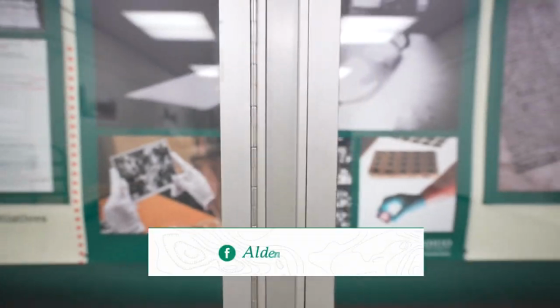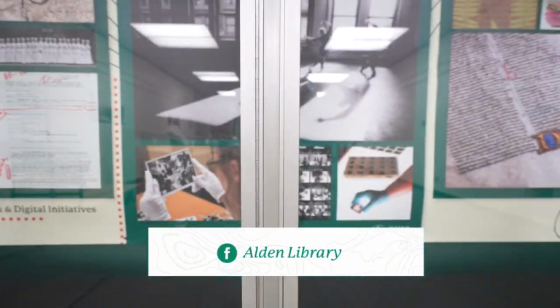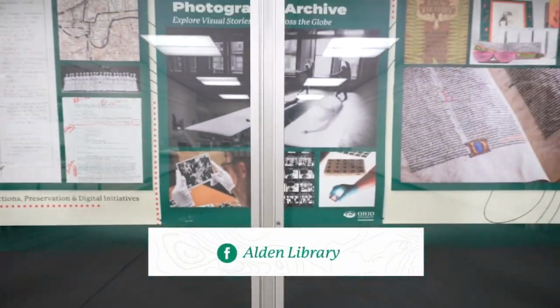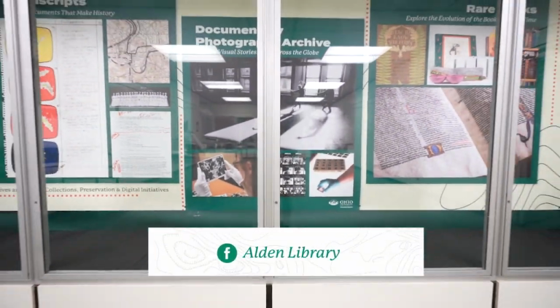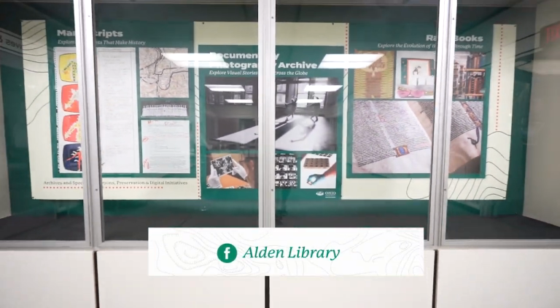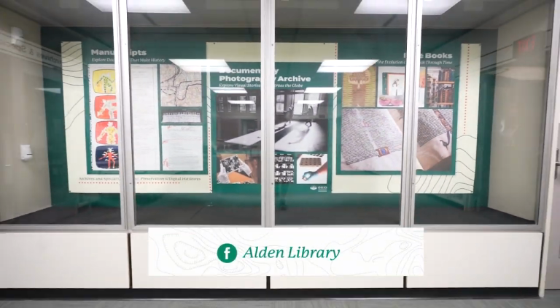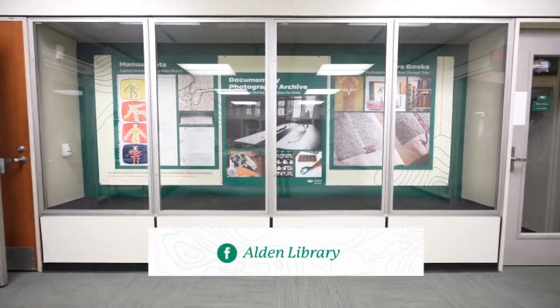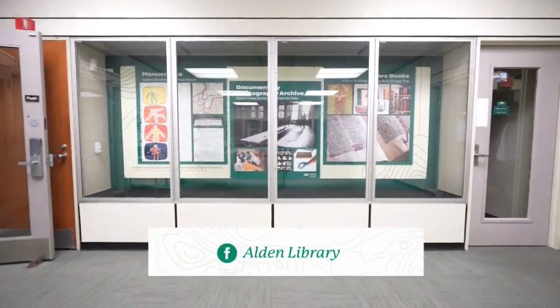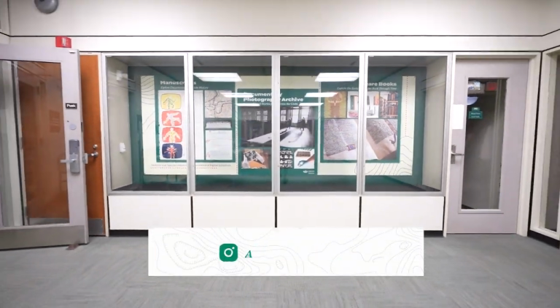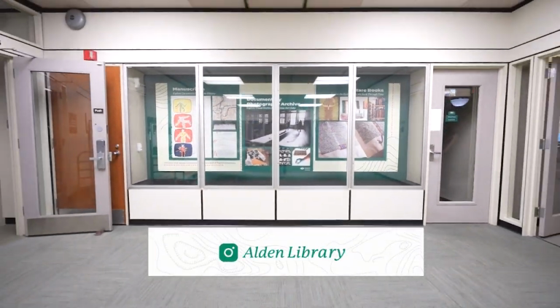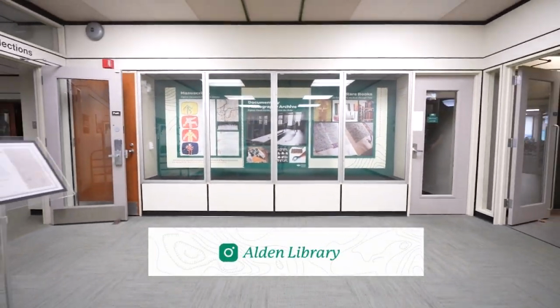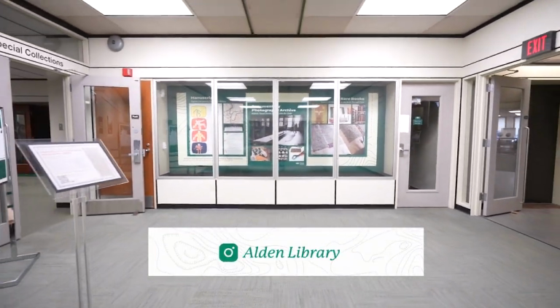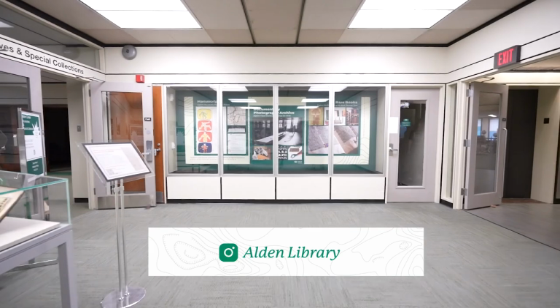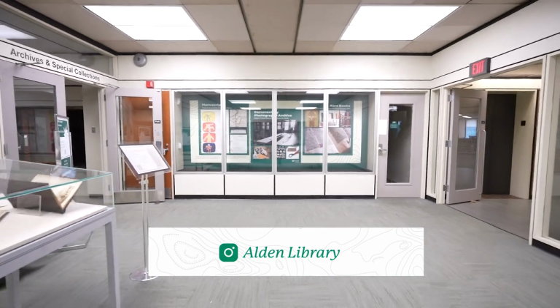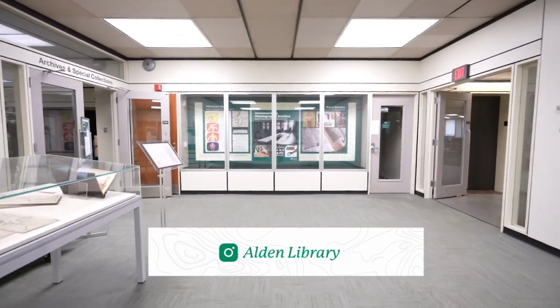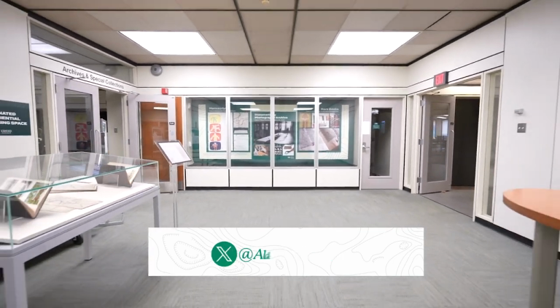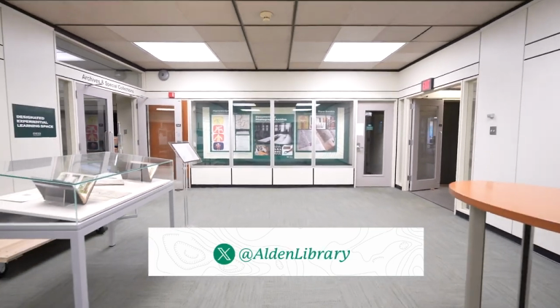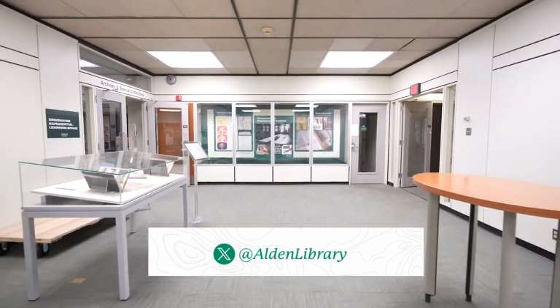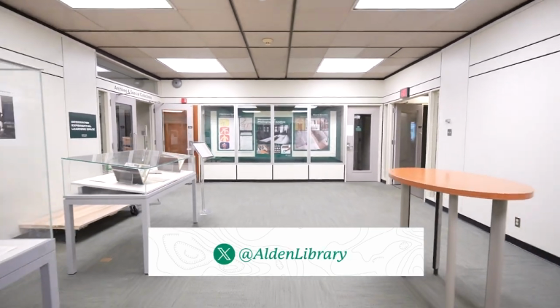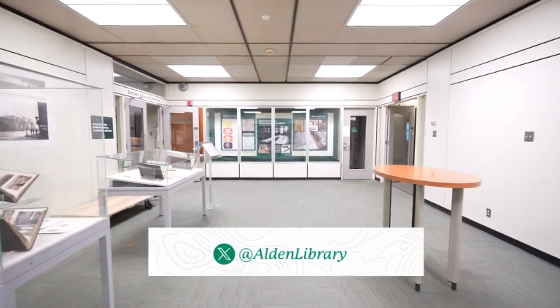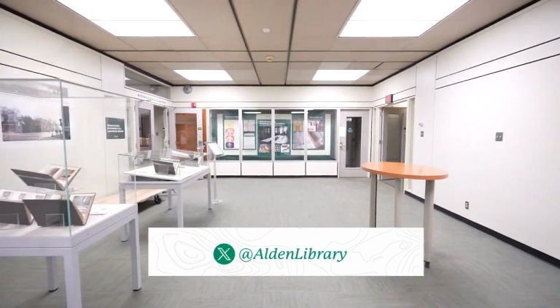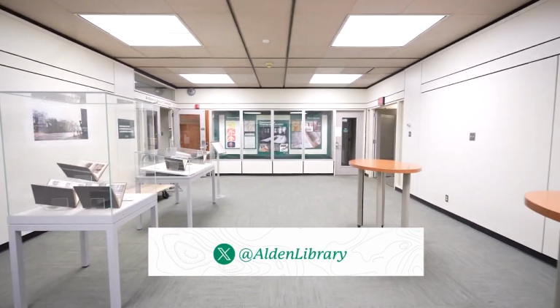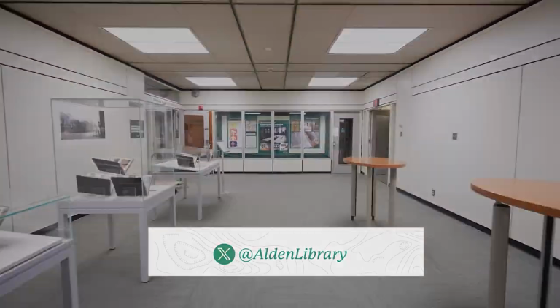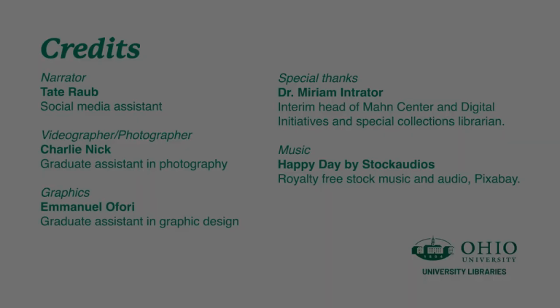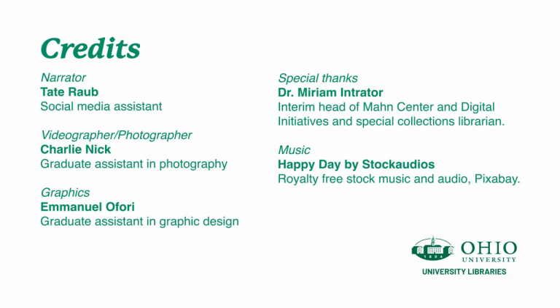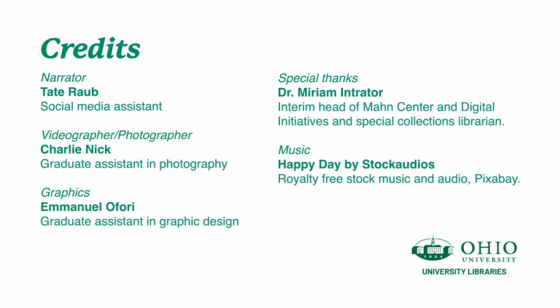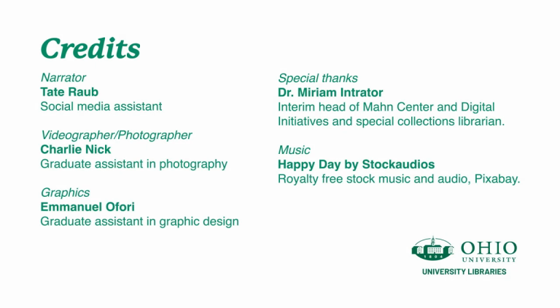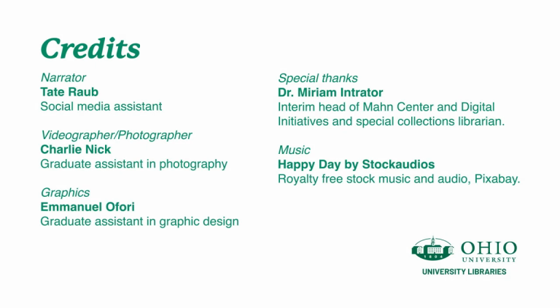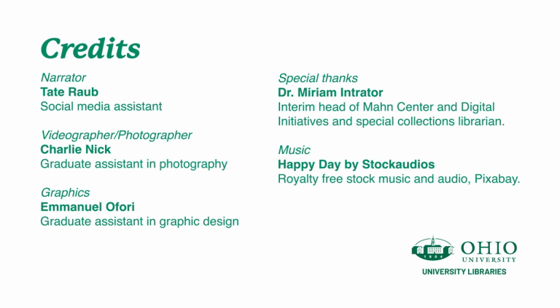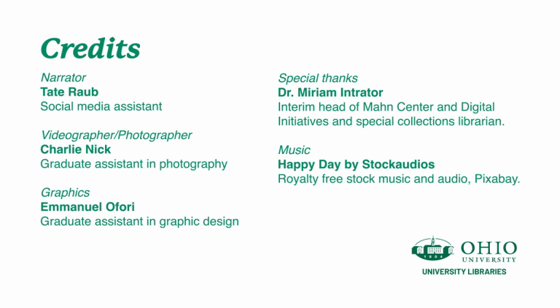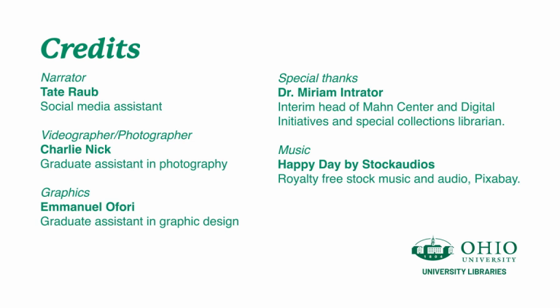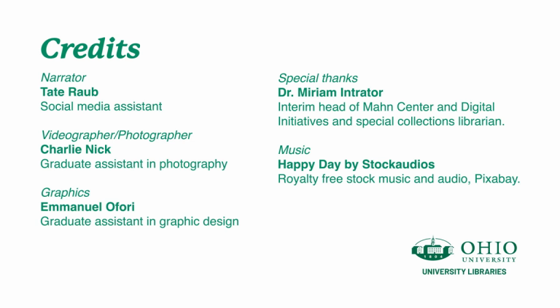Thanks for checking out the fifth installment of This Is Alden Library. Follow Ohio University Libraries on social media to make sure you don't miss the next part of the series, all about the sixth and seventh floors of Alden, which is coming soon.